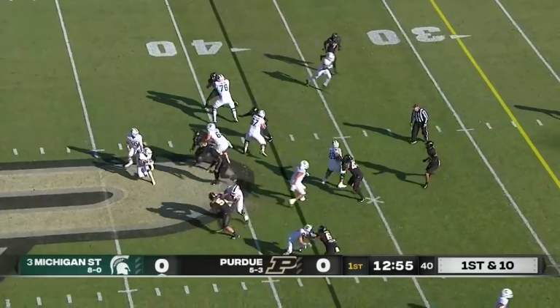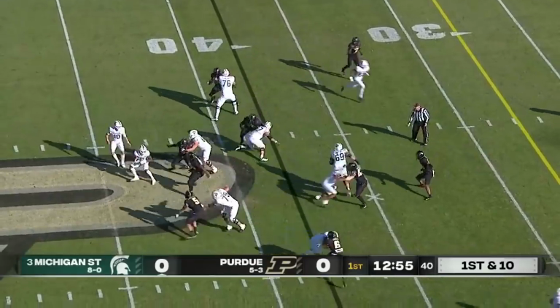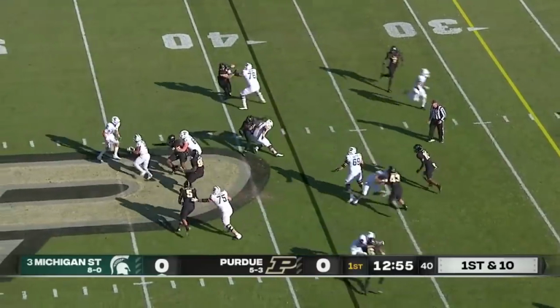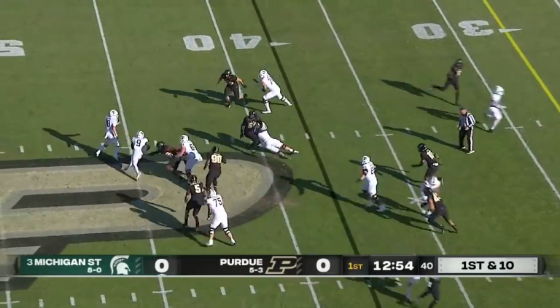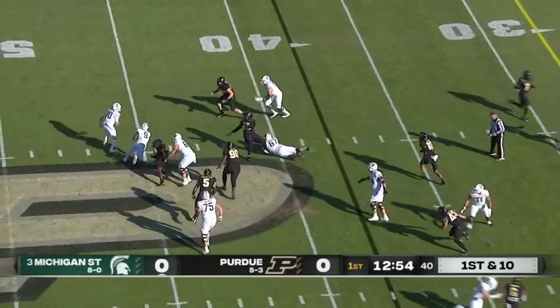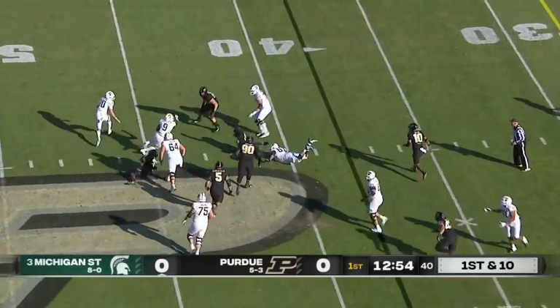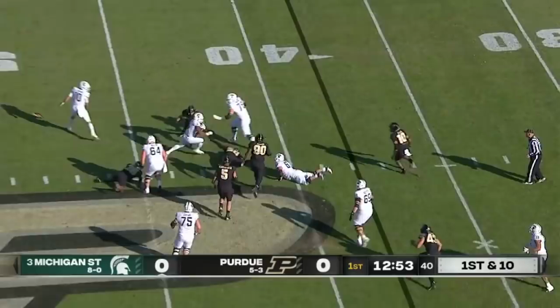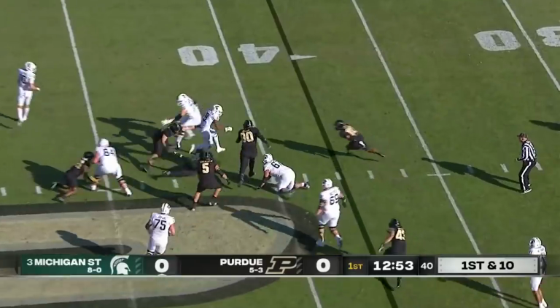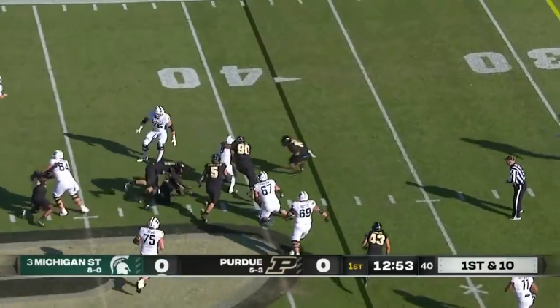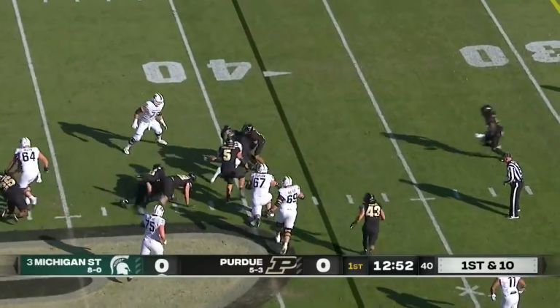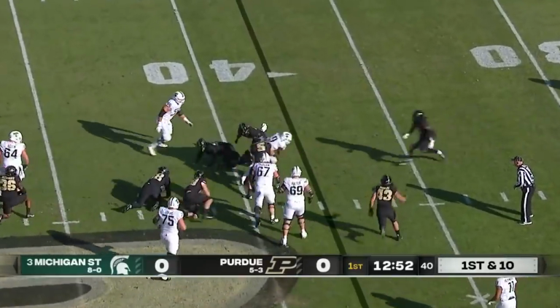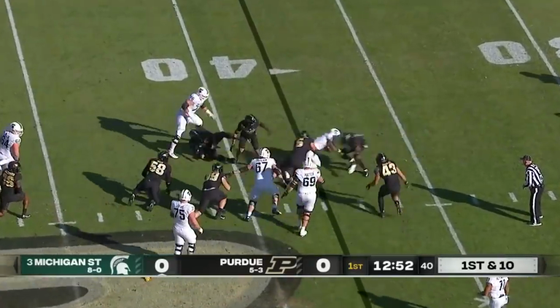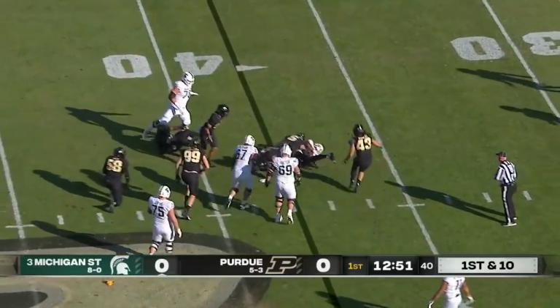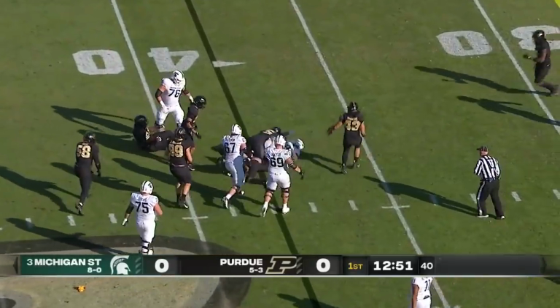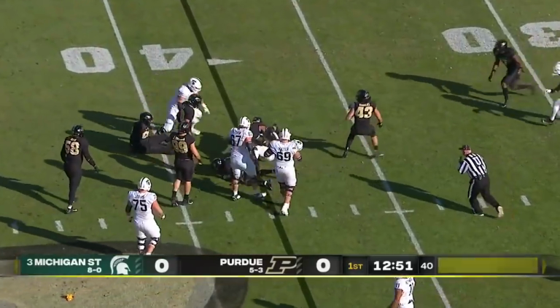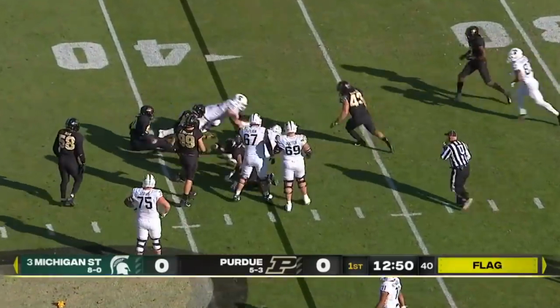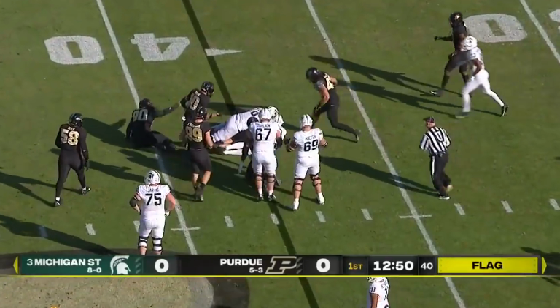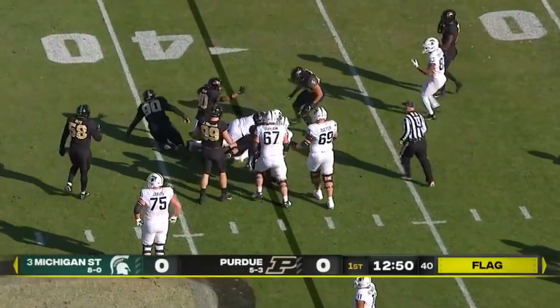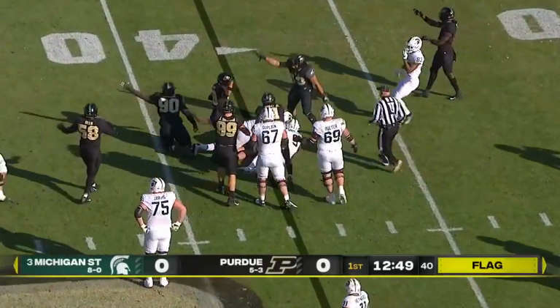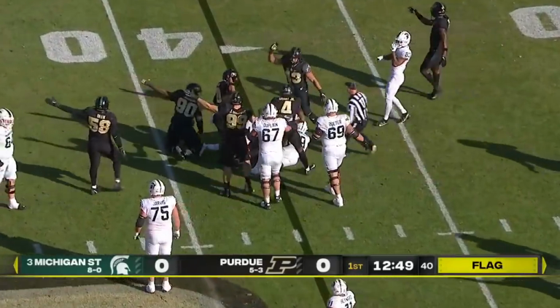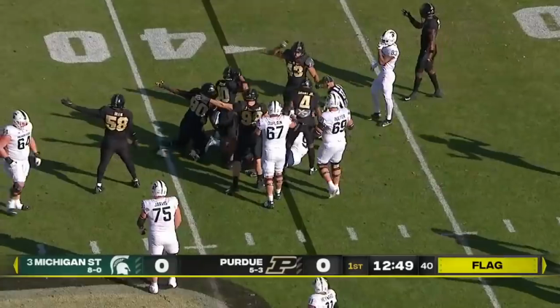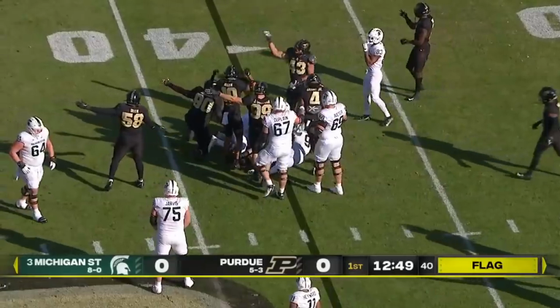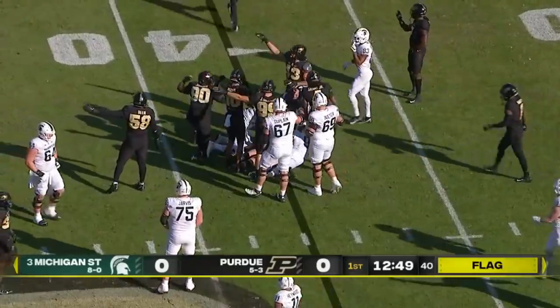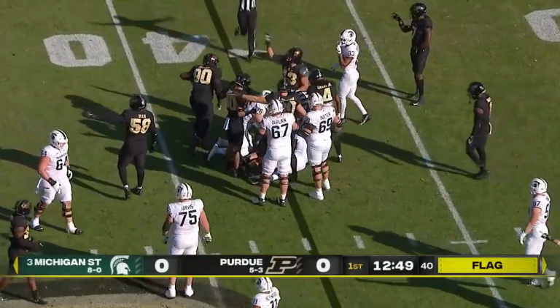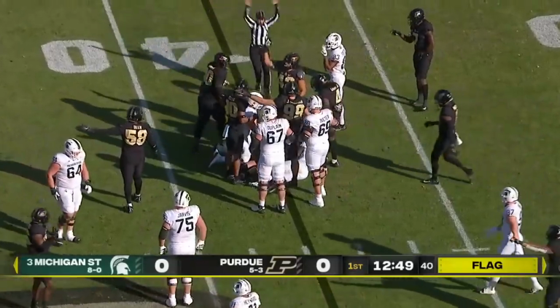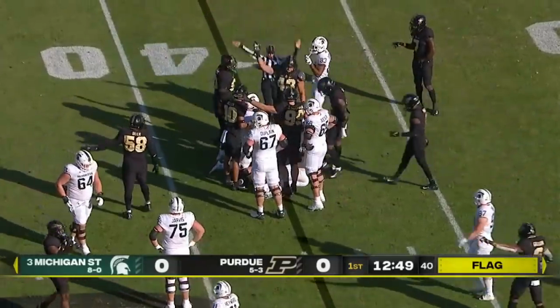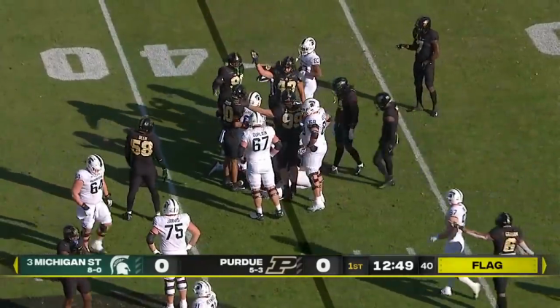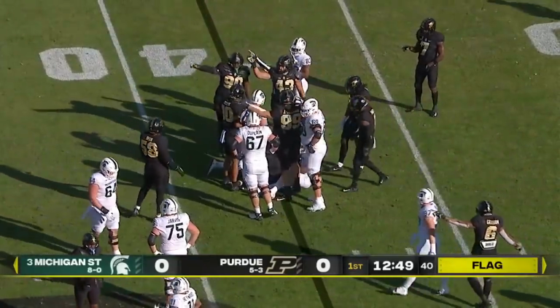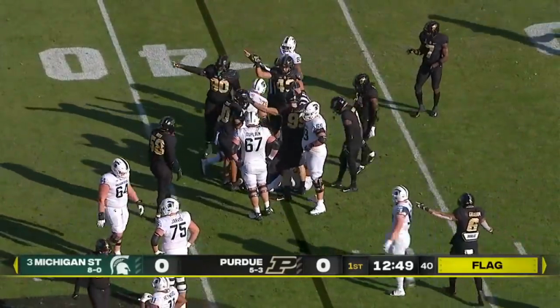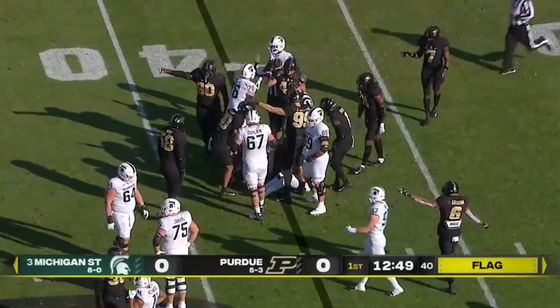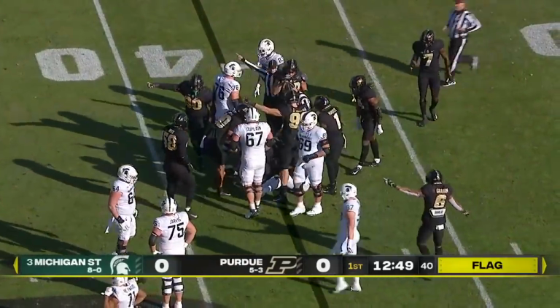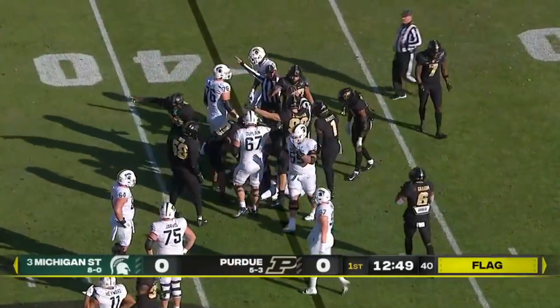Make it five. He's in trouble trying to reverse field. The flag is down, and Walker still got positive yardage. Then he fumbled the ball. Purdue is saying they have it — and they do. It's a turnover.